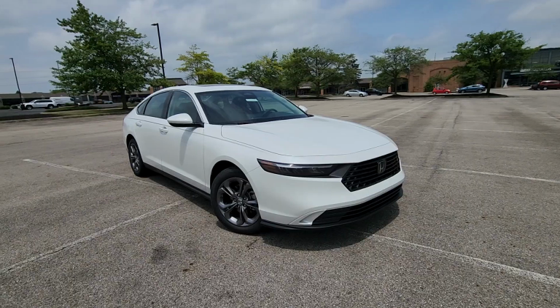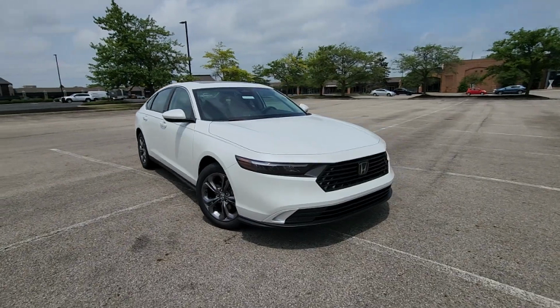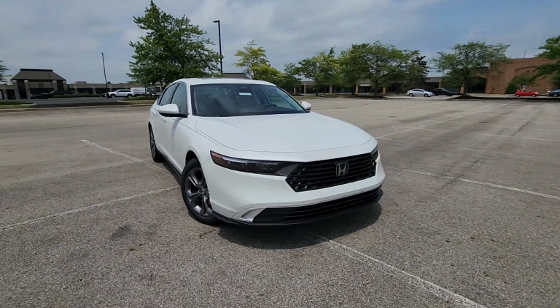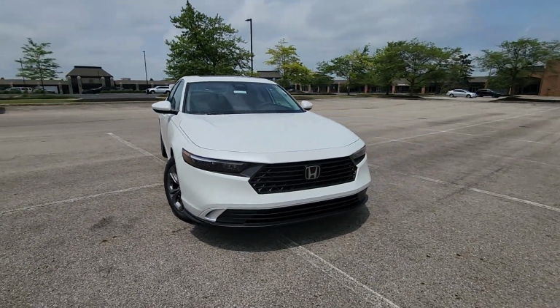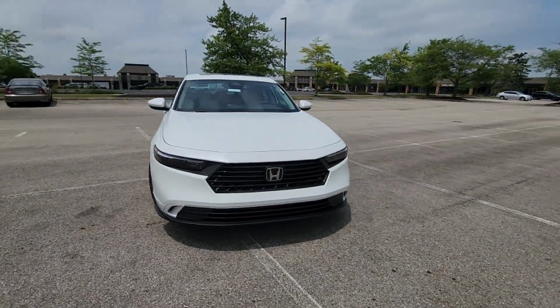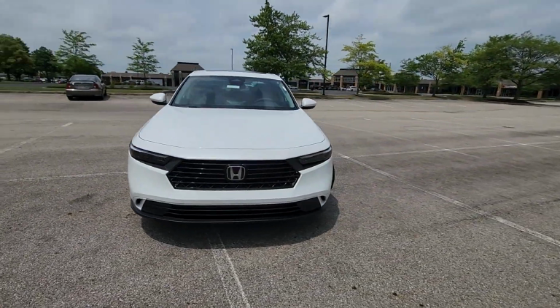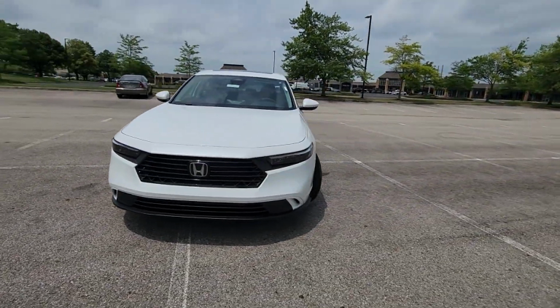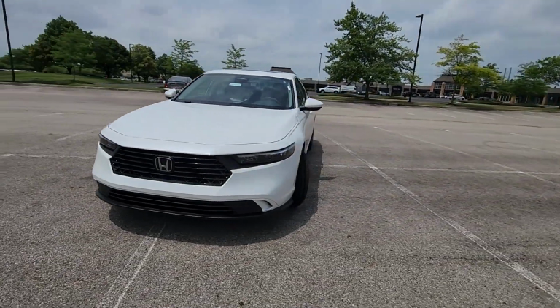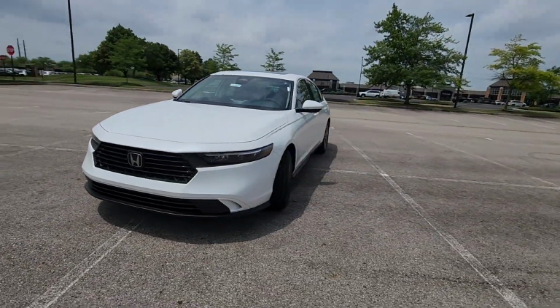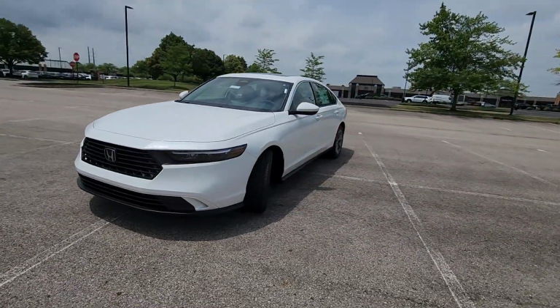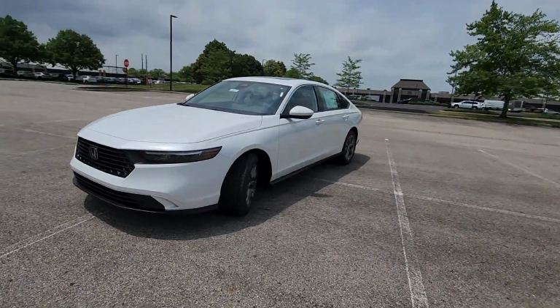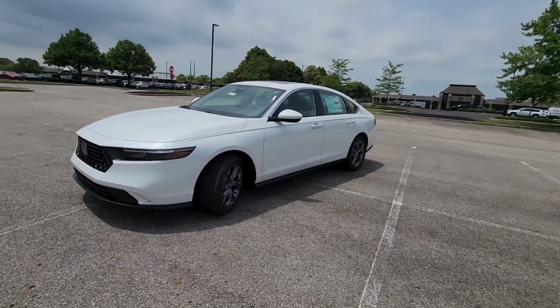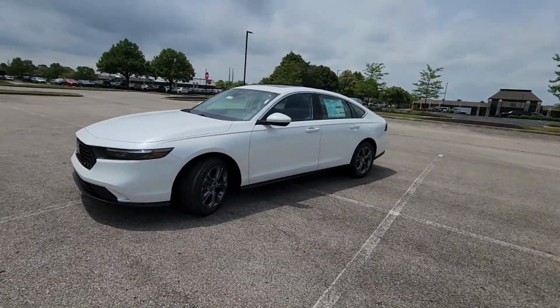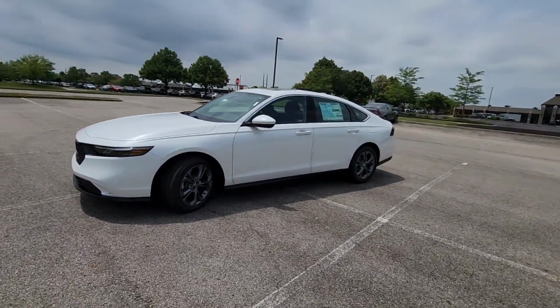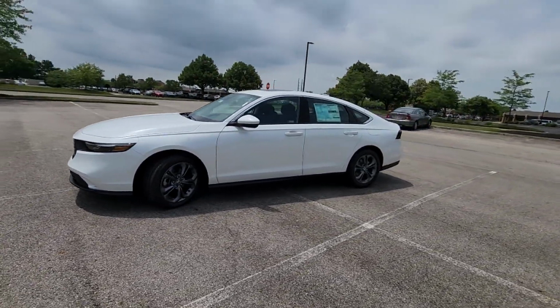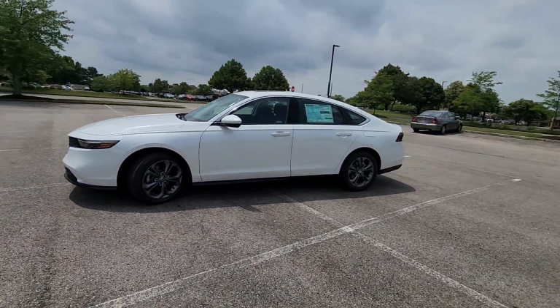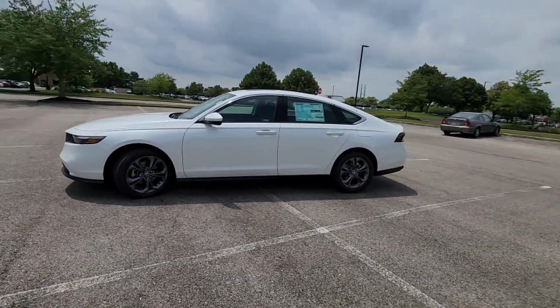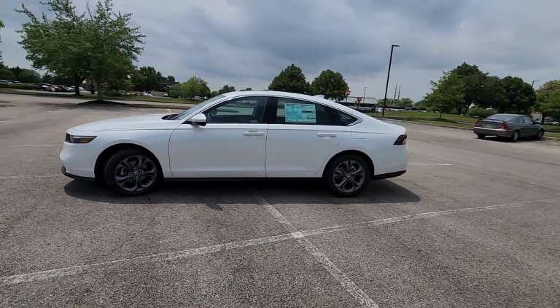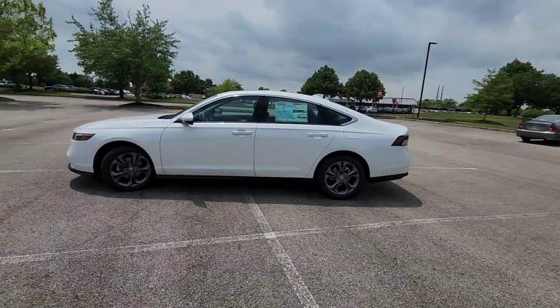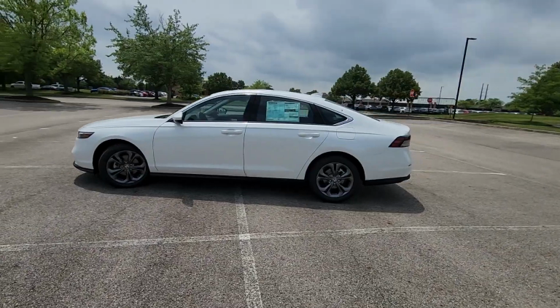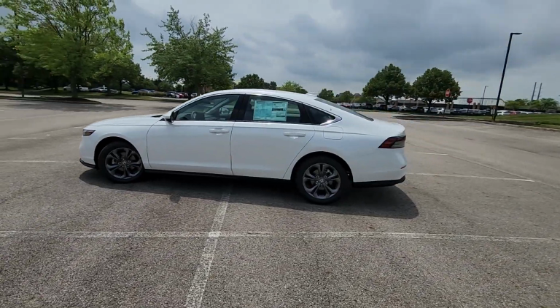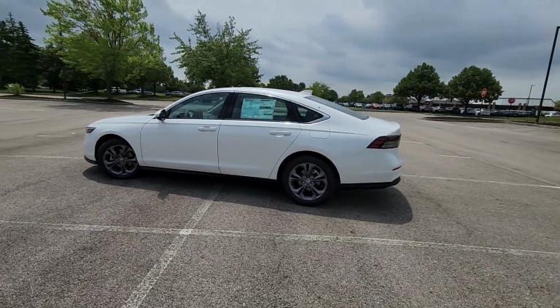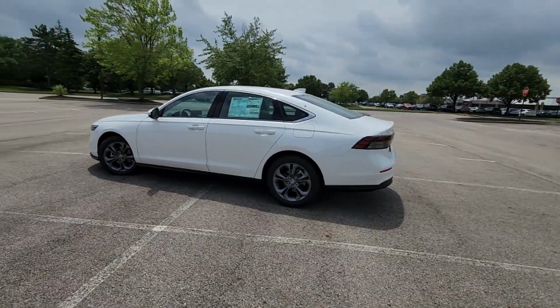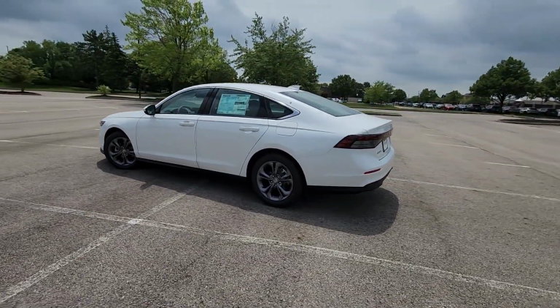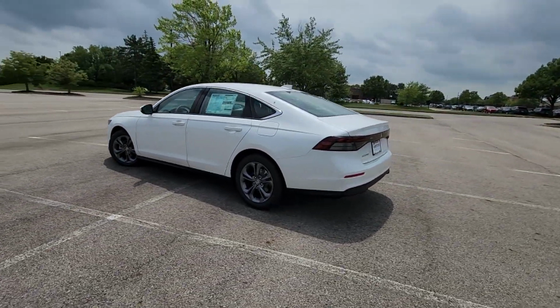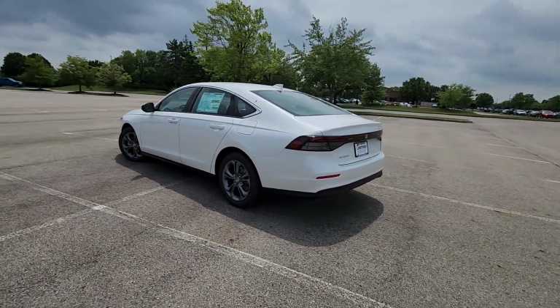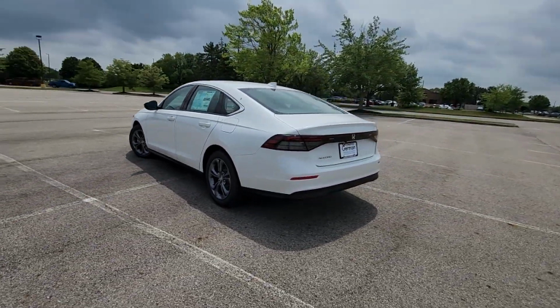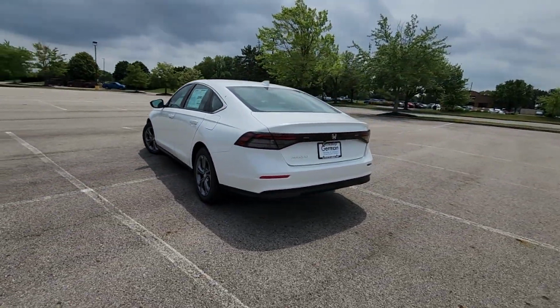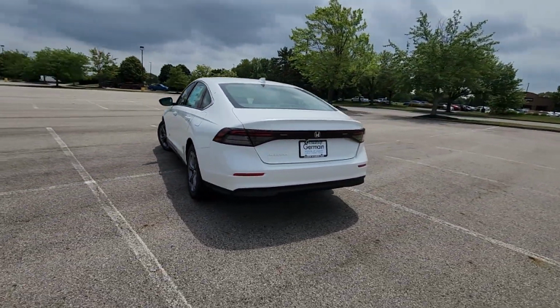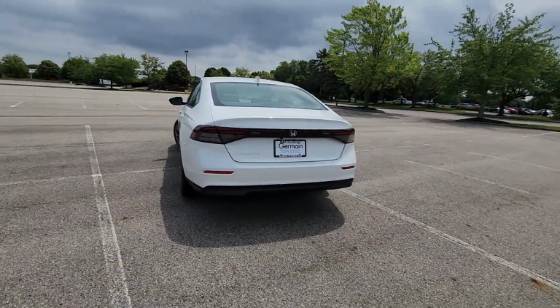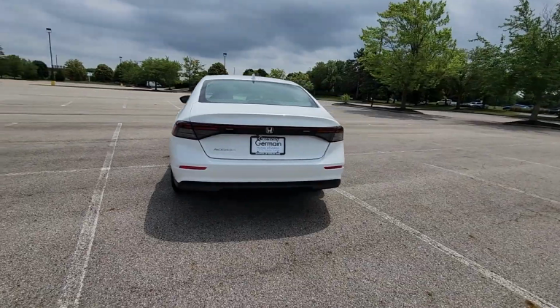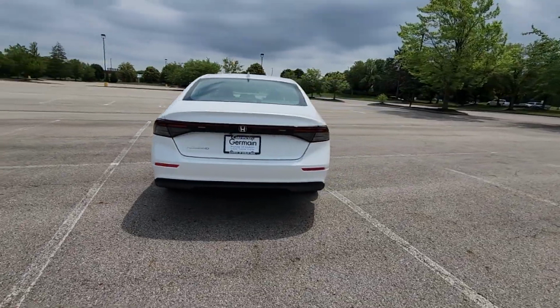2024 Honda Accord Sedan. This sedan combines safety and comfort with style and performance. It delivers power and performance along with tons of features such as cross-traffic alert,